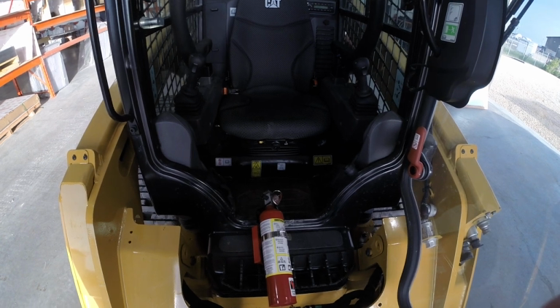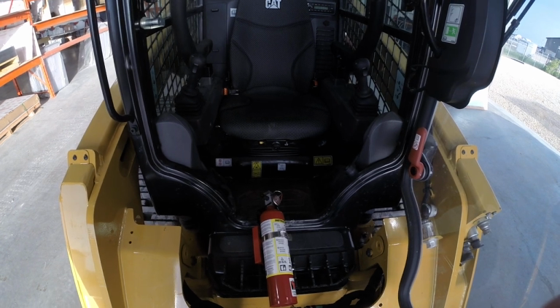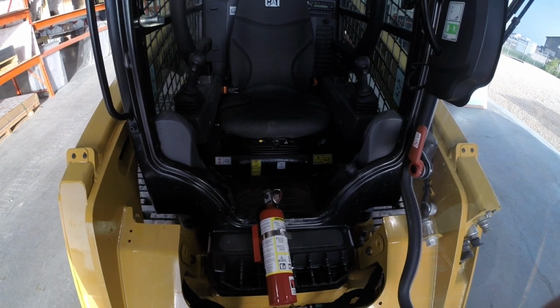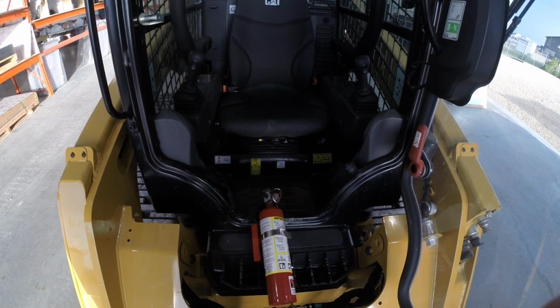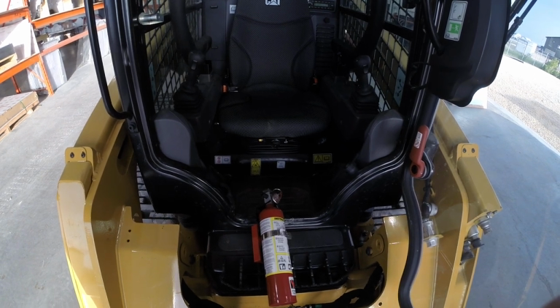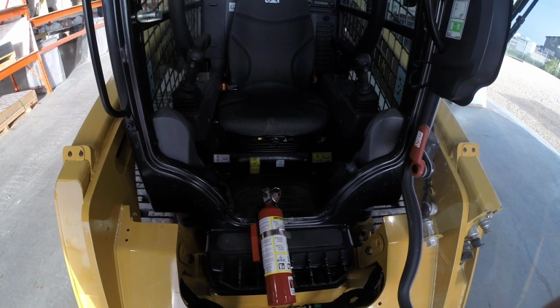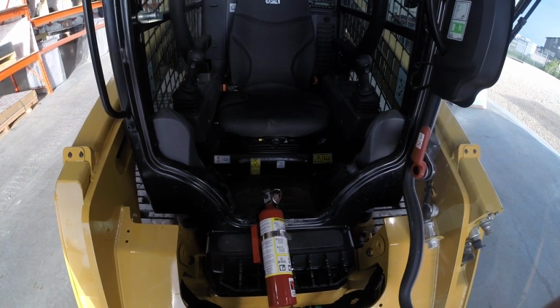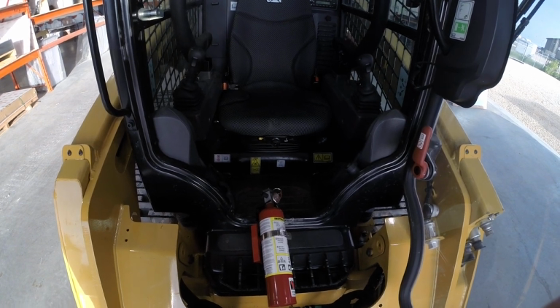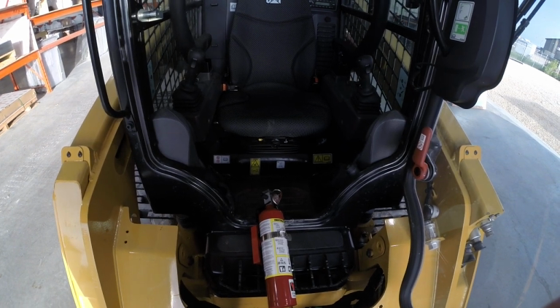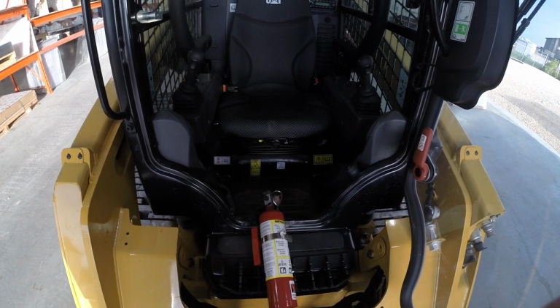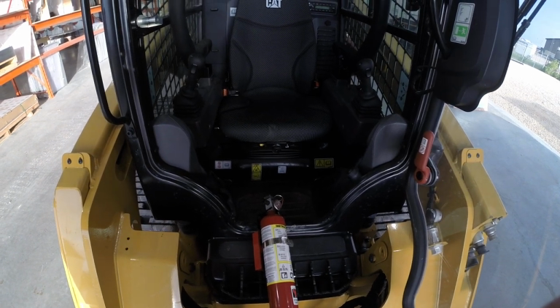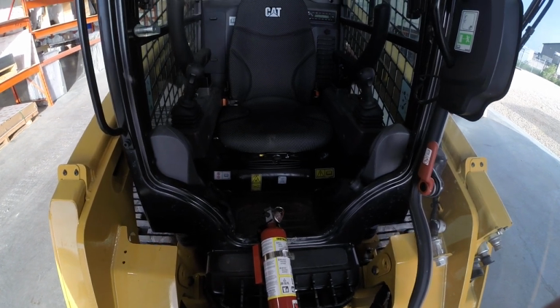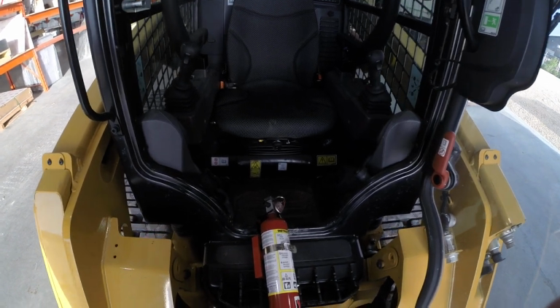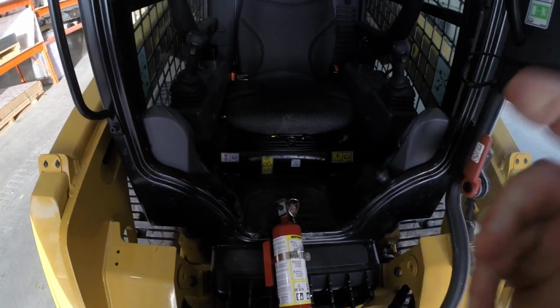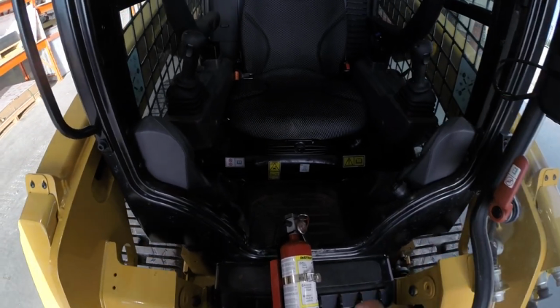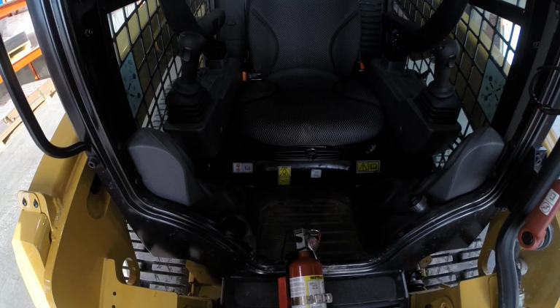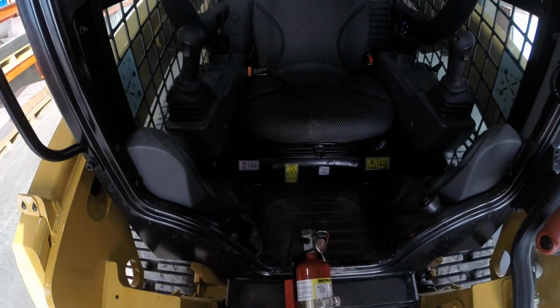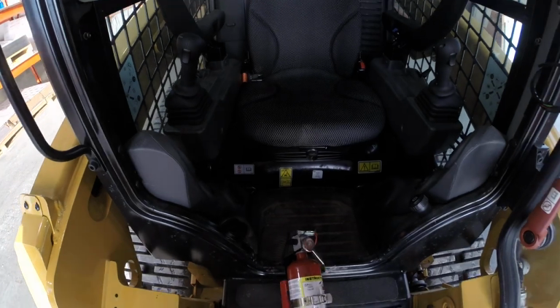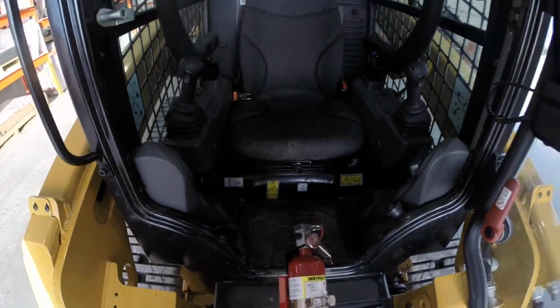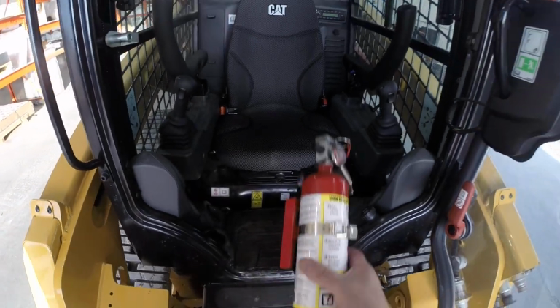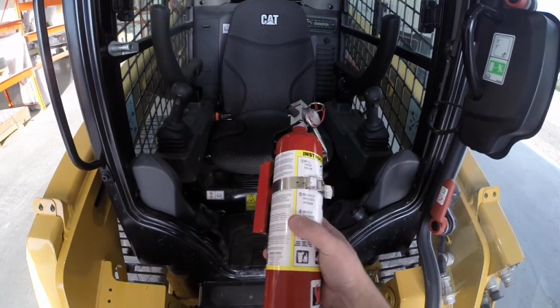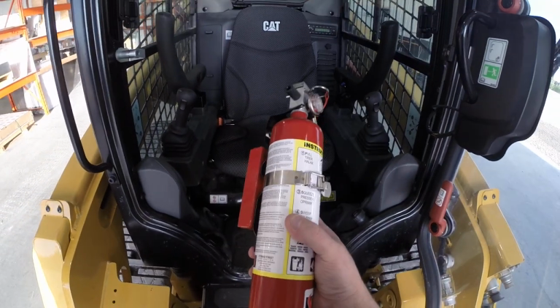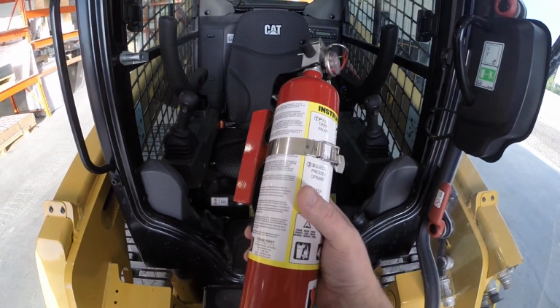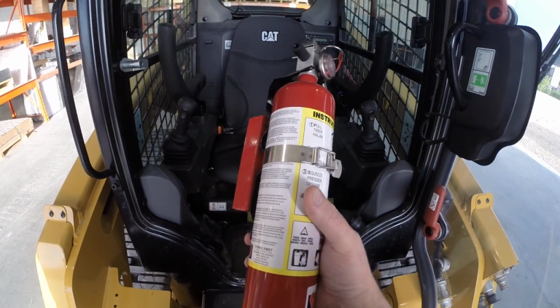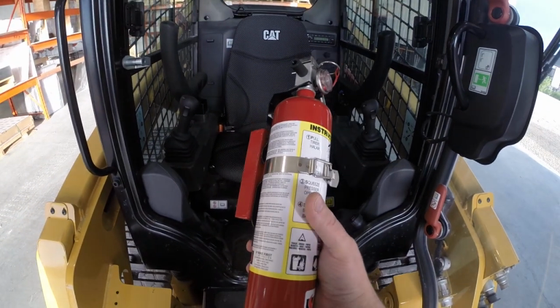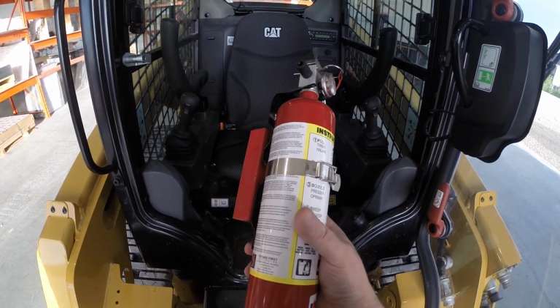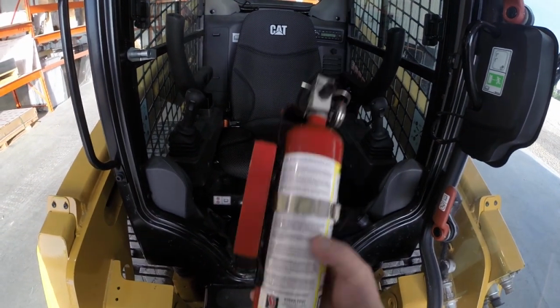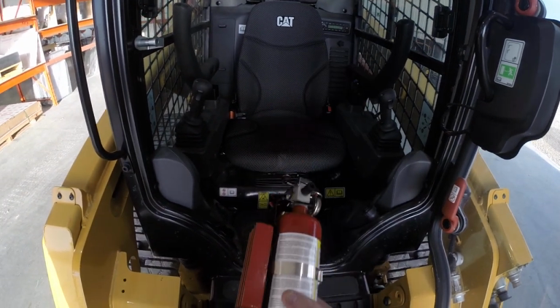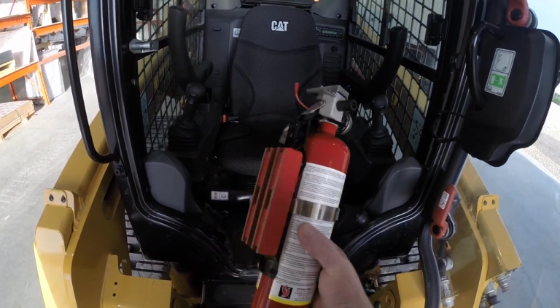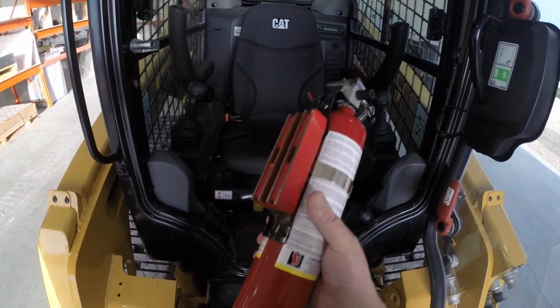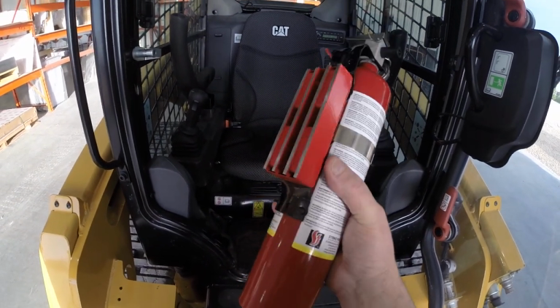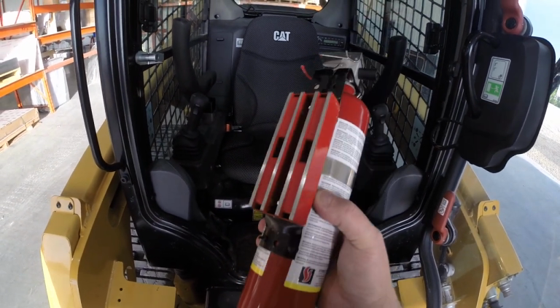I've had a lot of dumb ideas in my life — this ain't one of them. My boss asked me to mount a fire extinguisher in his skid steer, and this is what I came up with.